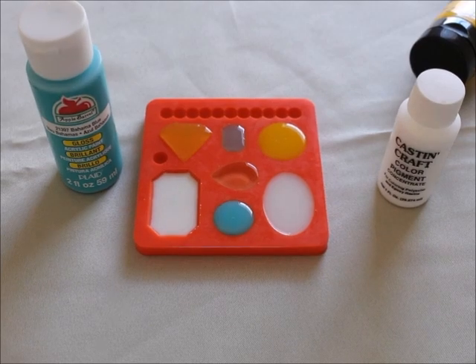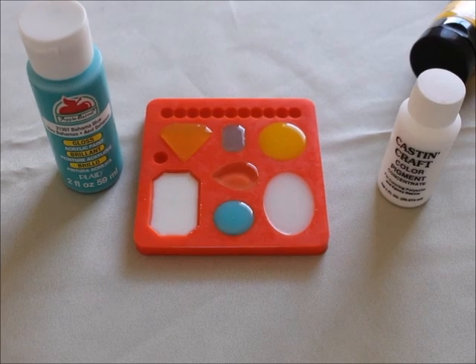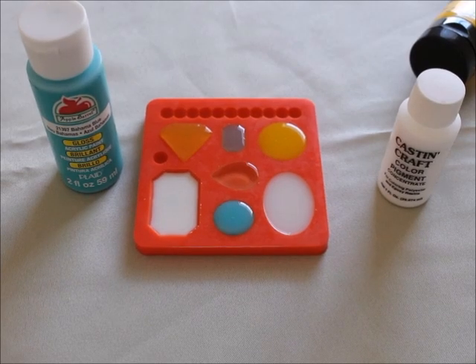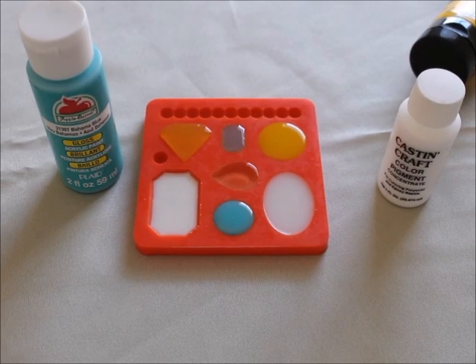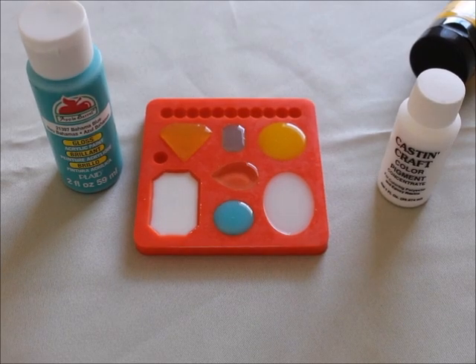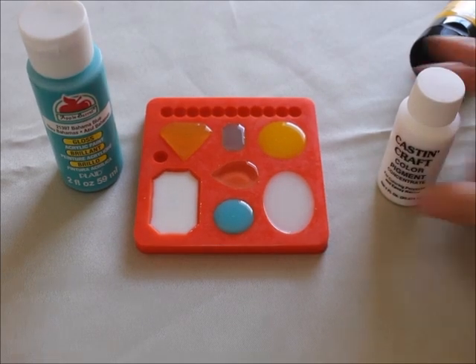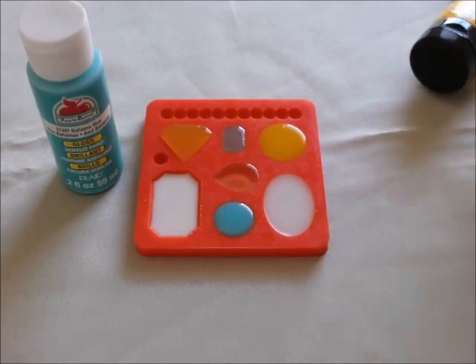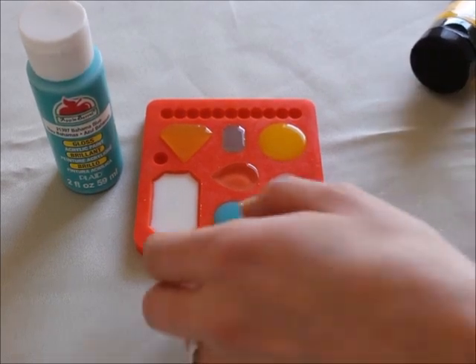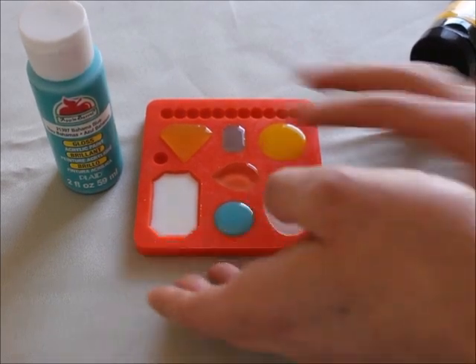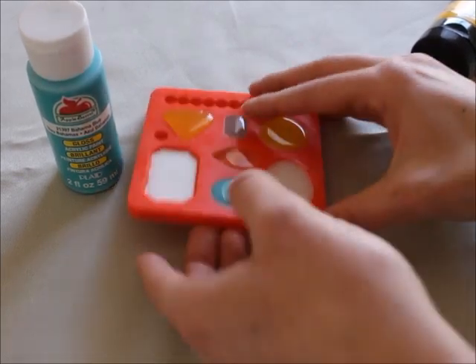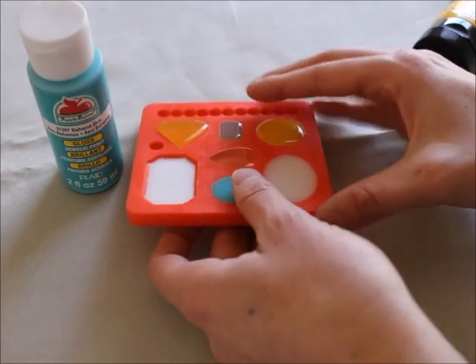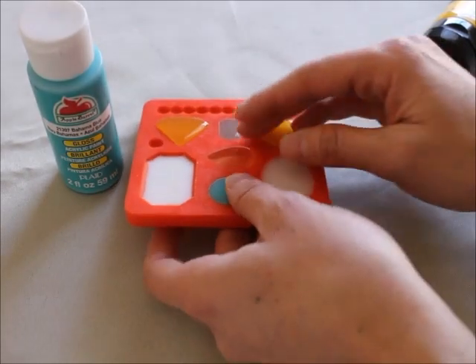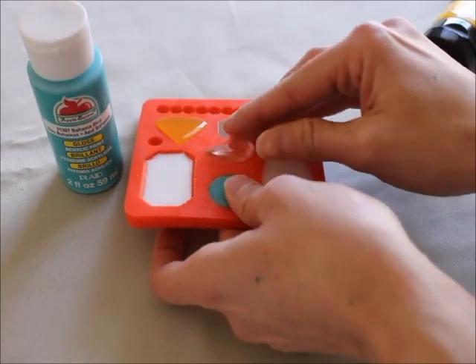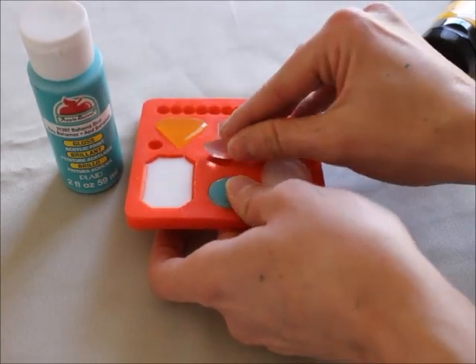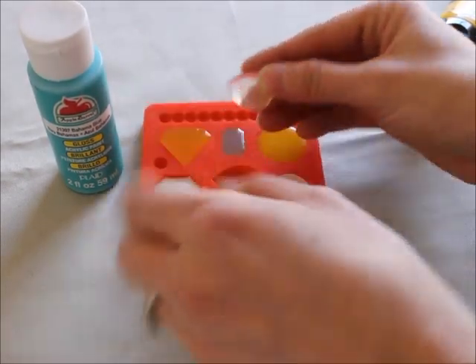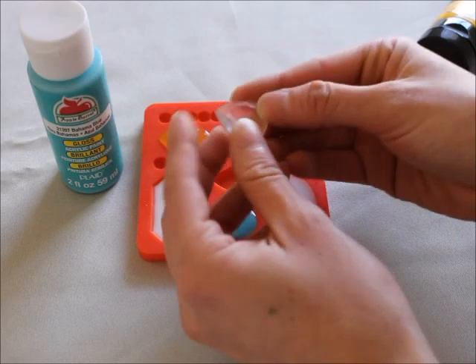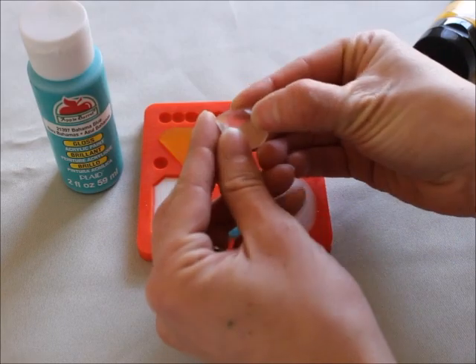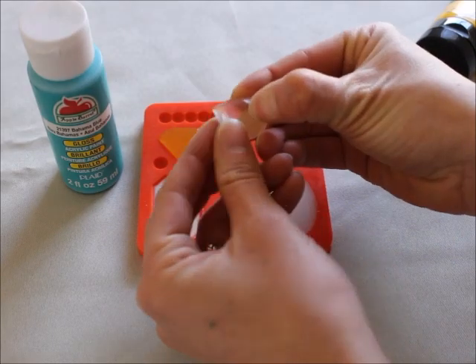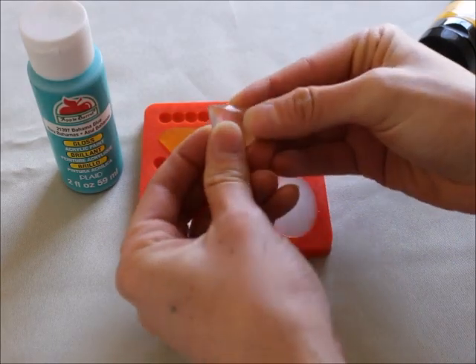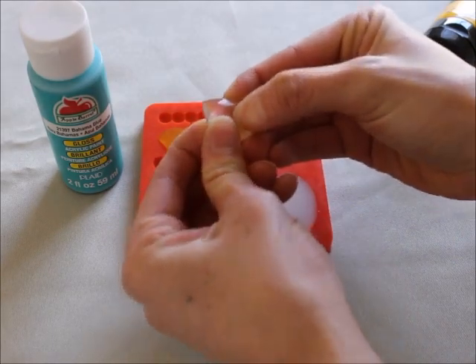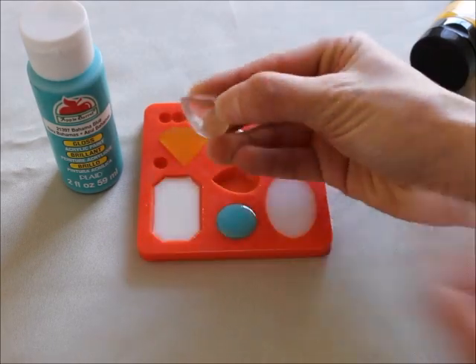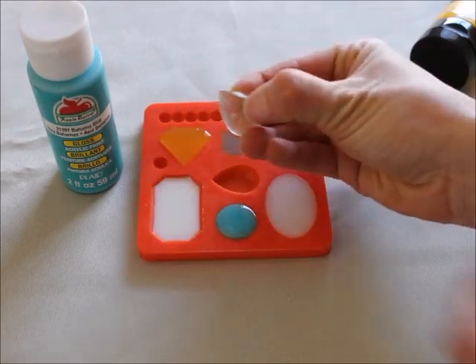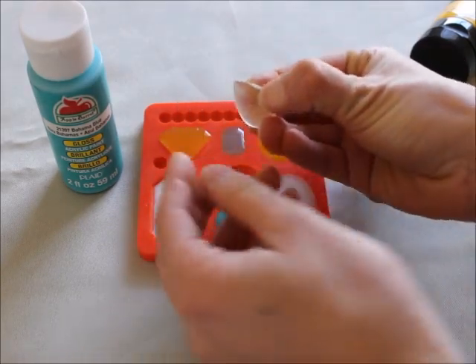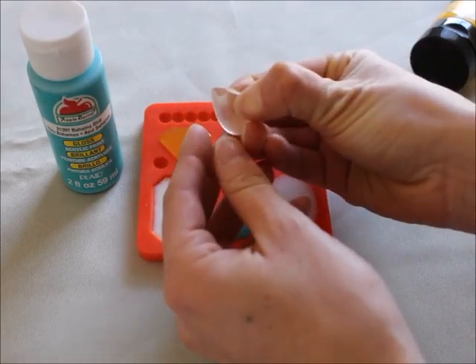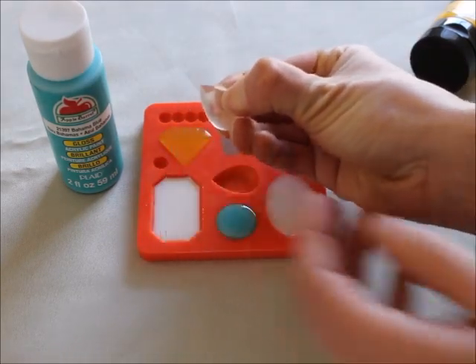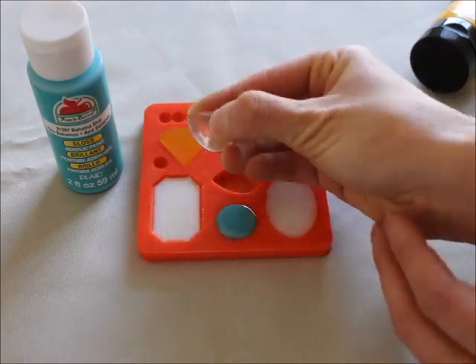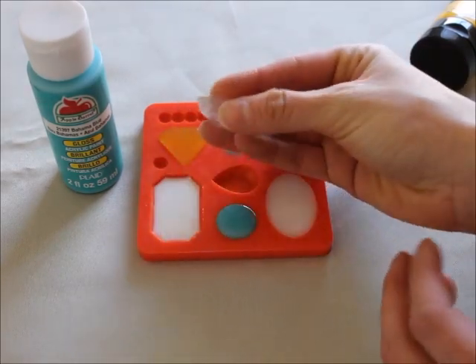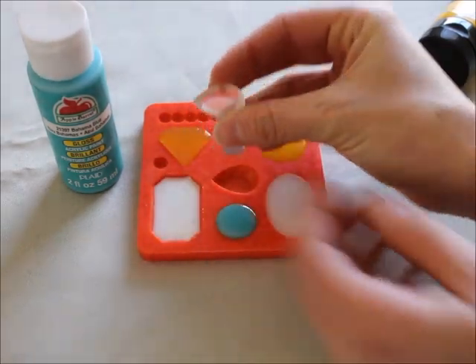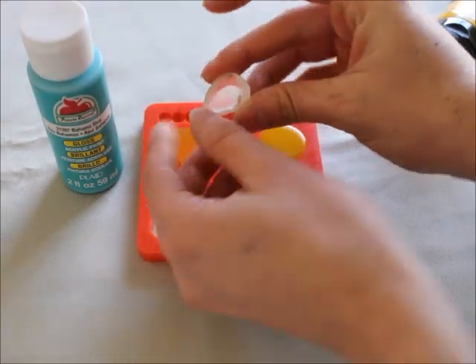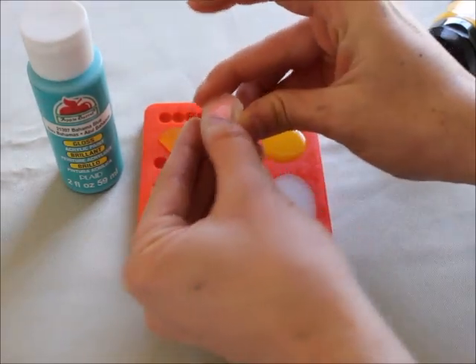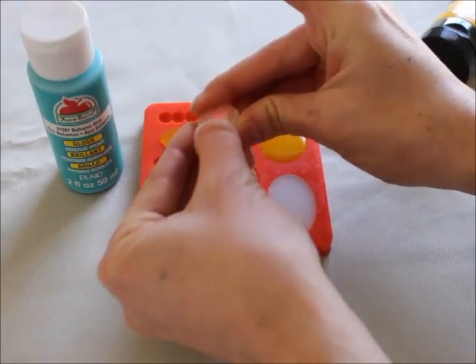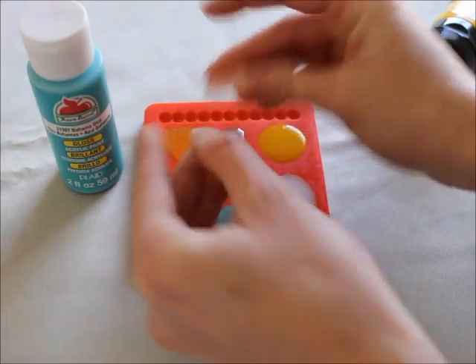I'm going to go ahead and pop out the control piece first. That feels good - it was a nice, hard cure. Definitely cured right.